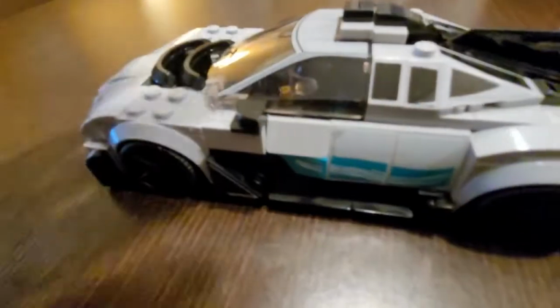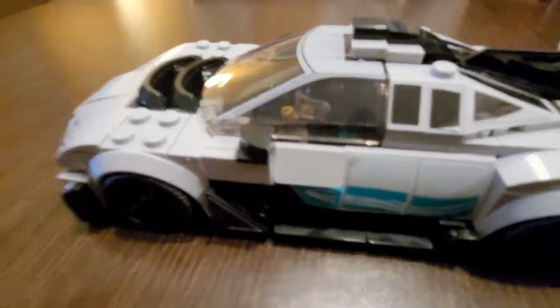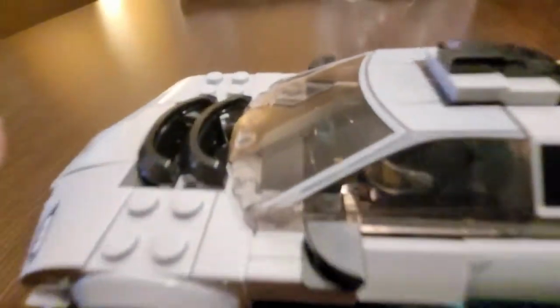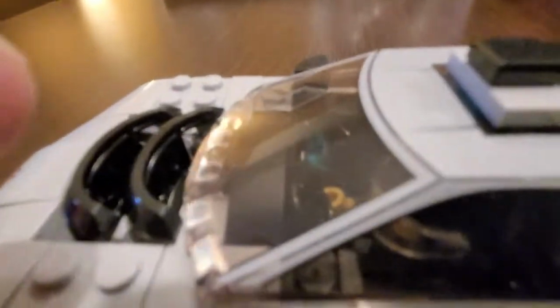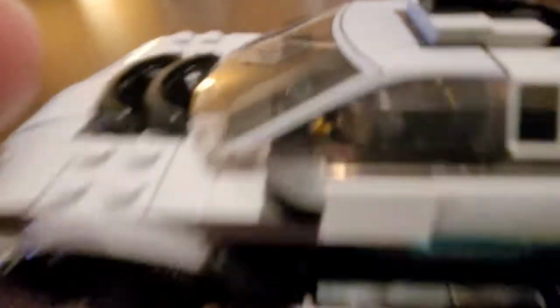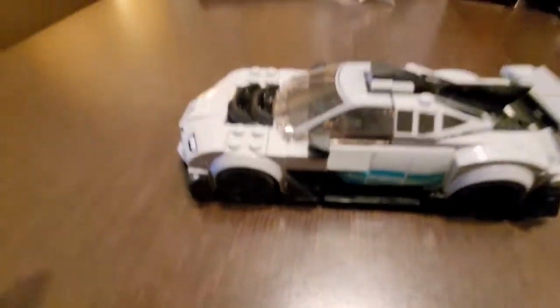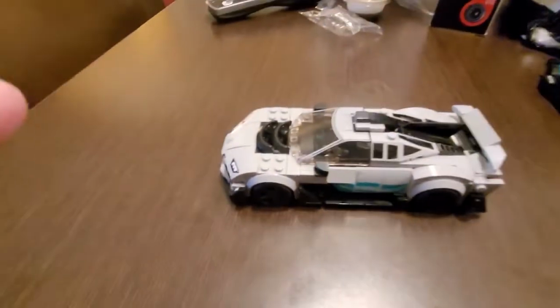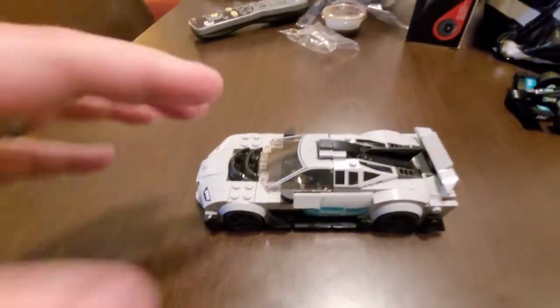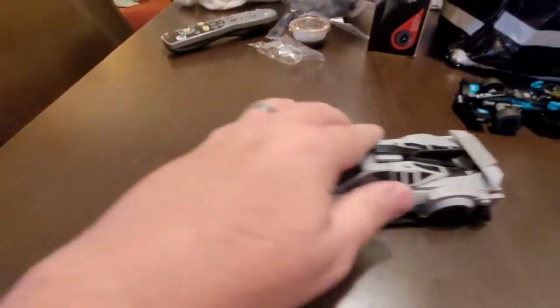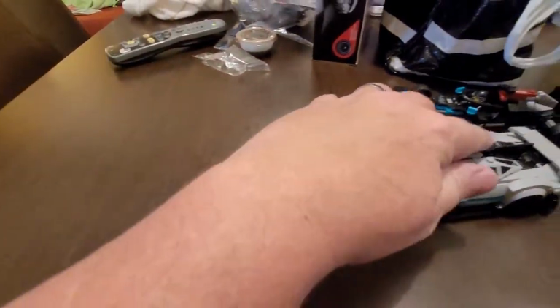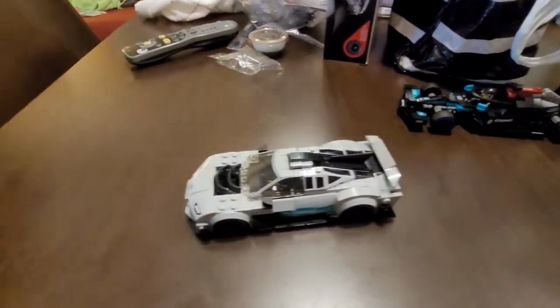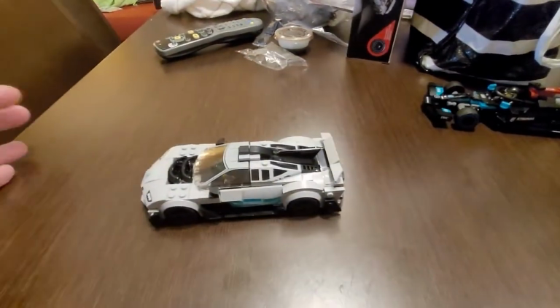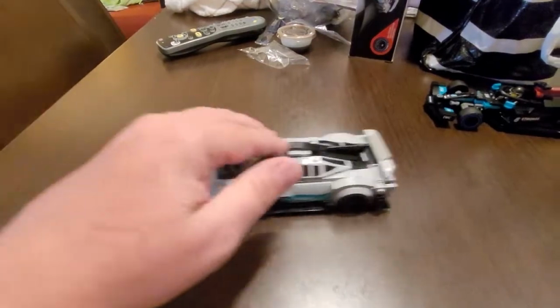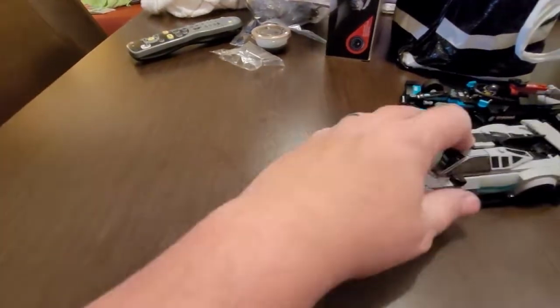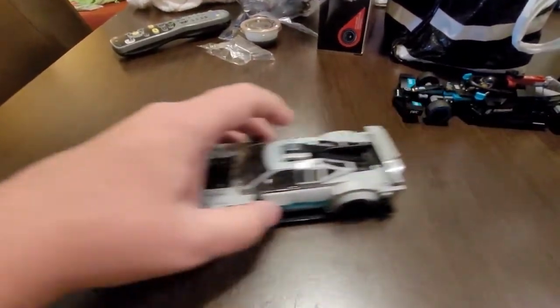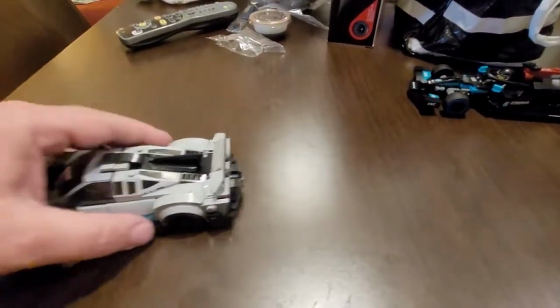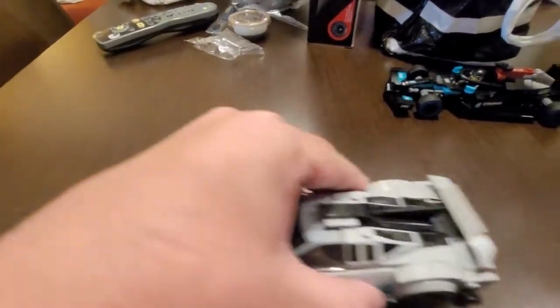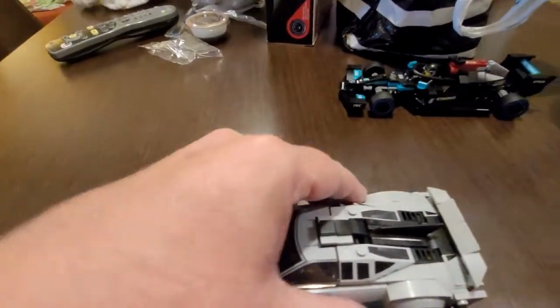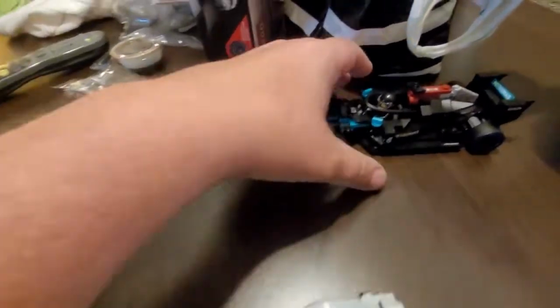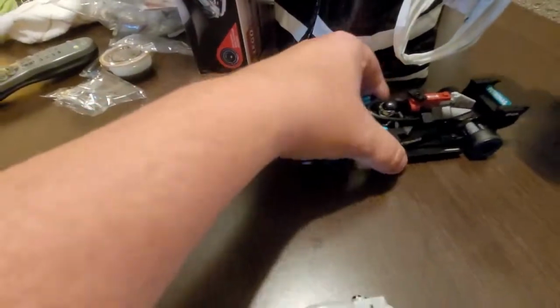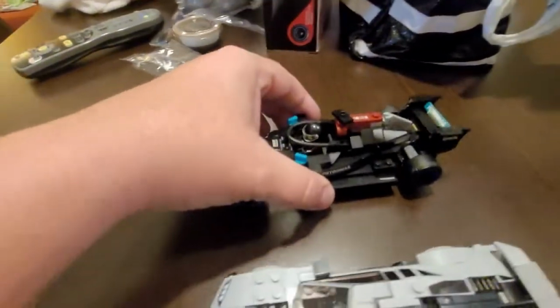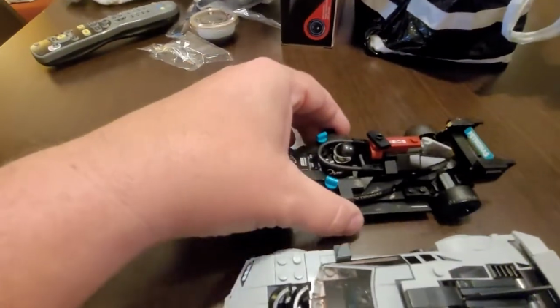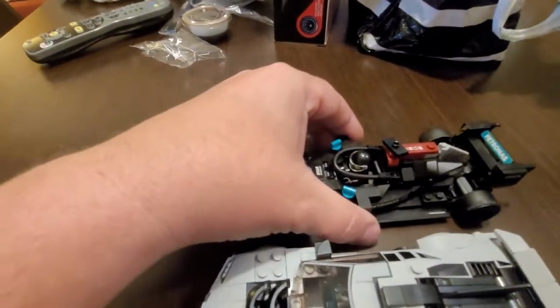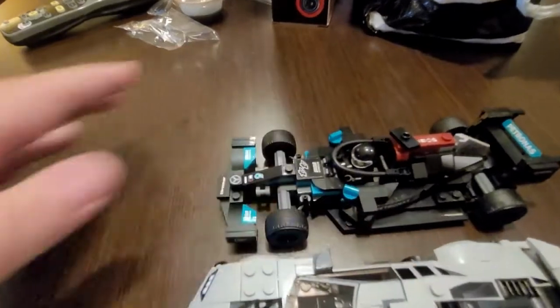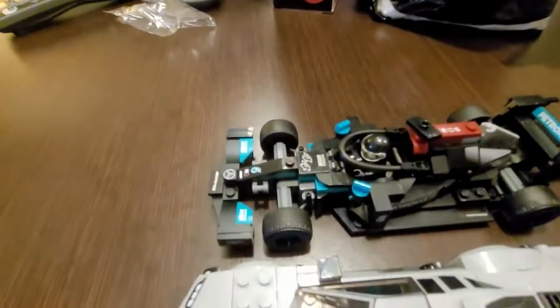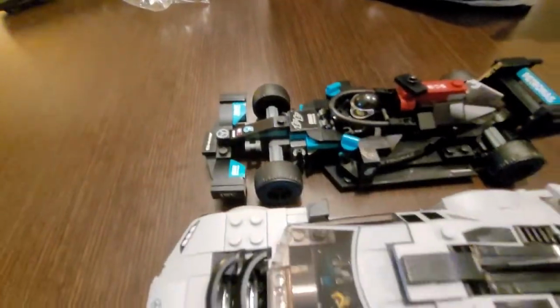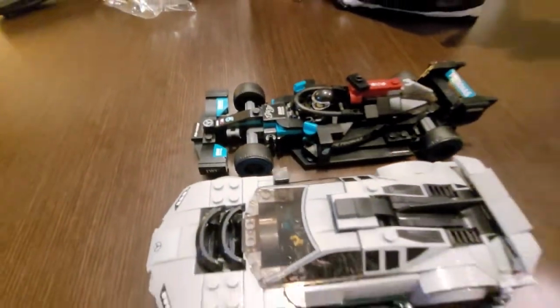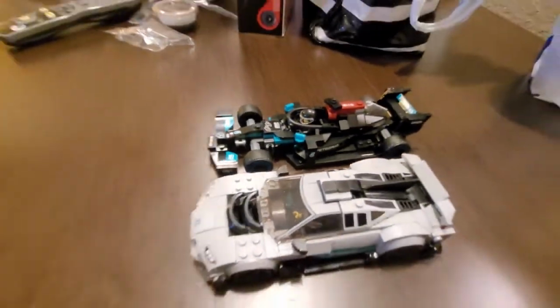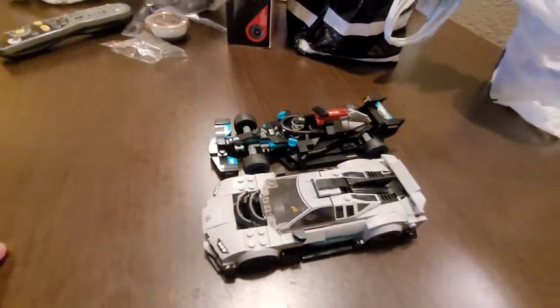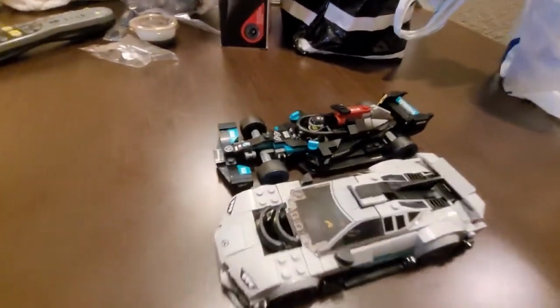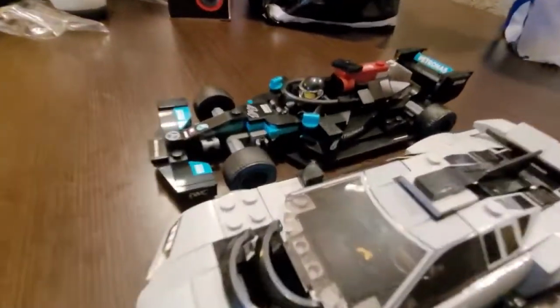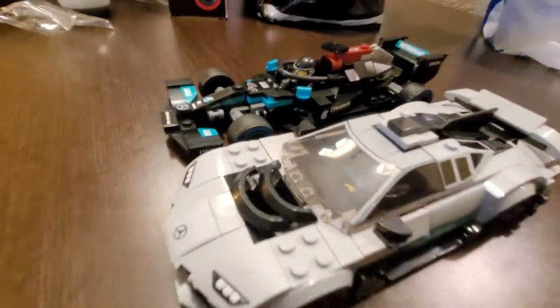I was shocked that my son was able to build these in one night — you can imagine how long he stayed up. But these are really fun, they roll really well, and they're a really cool addition to your Lego collection. Highly recommend.